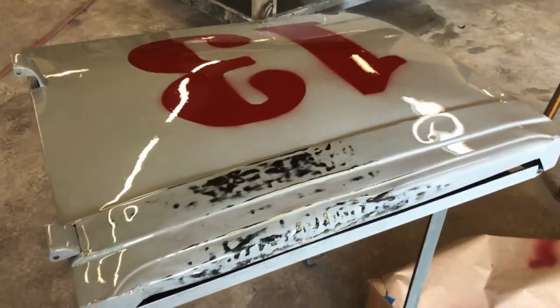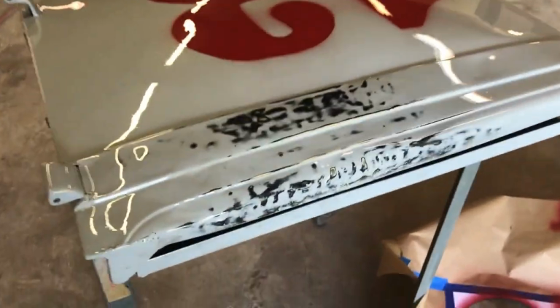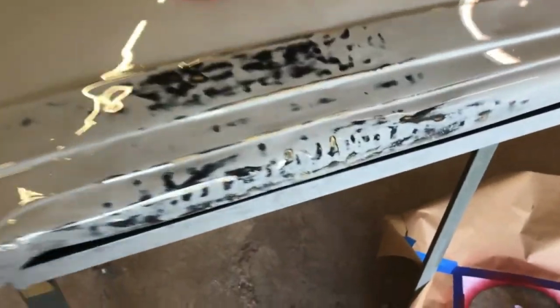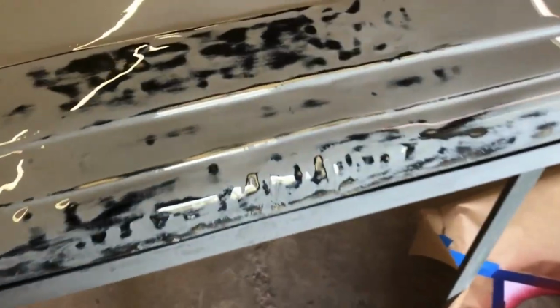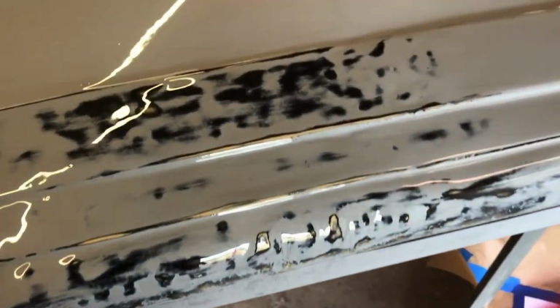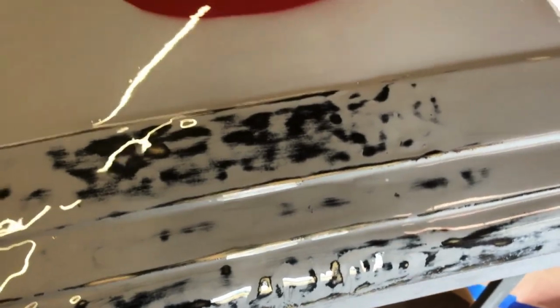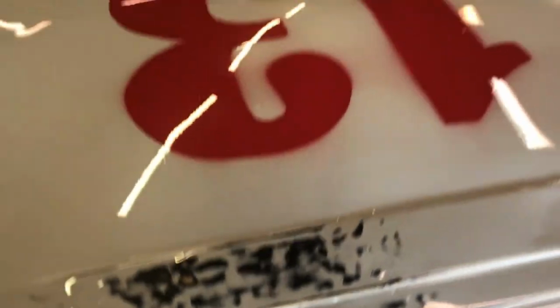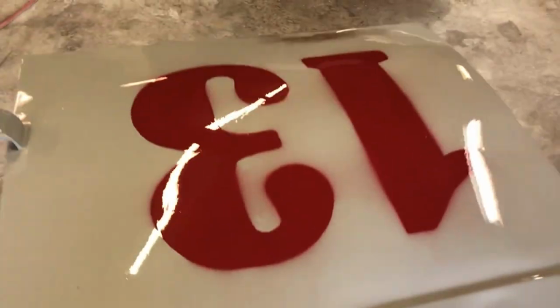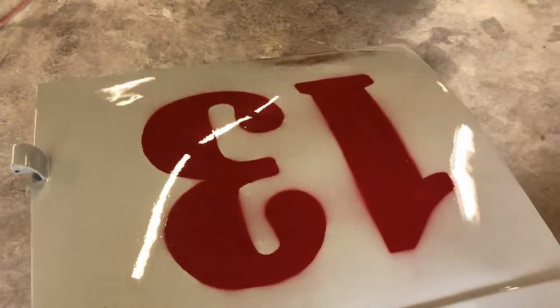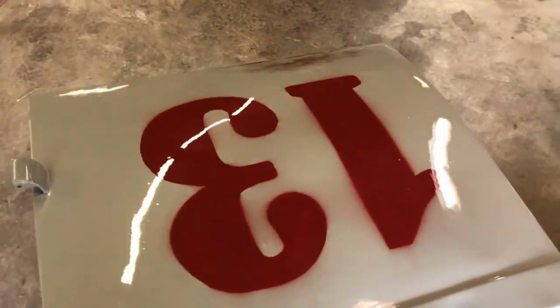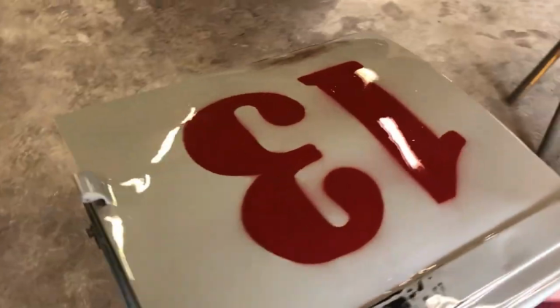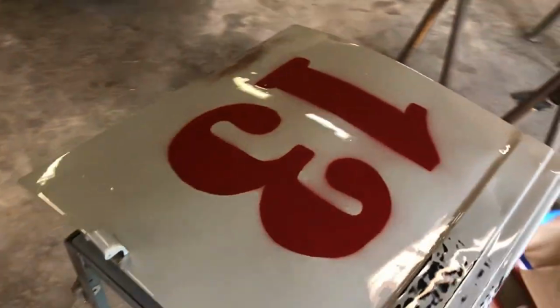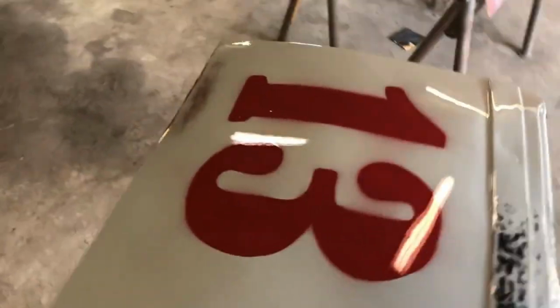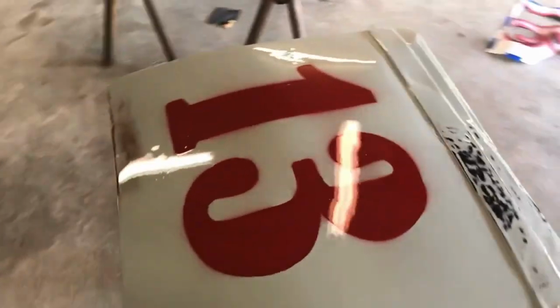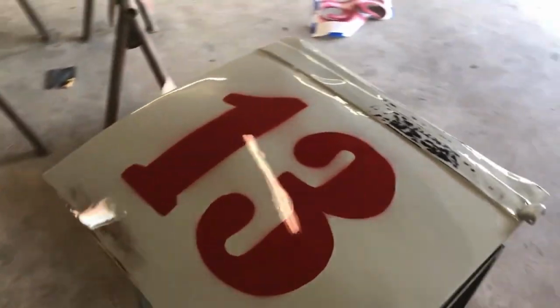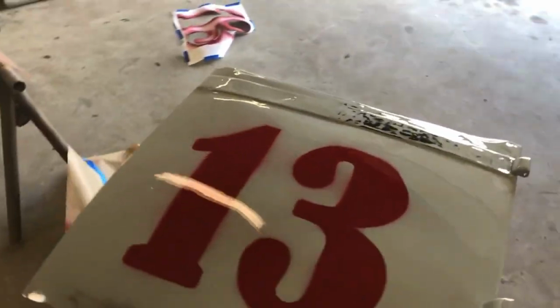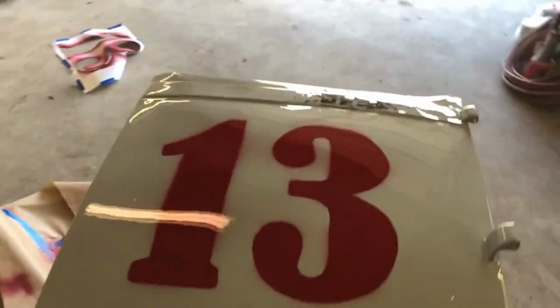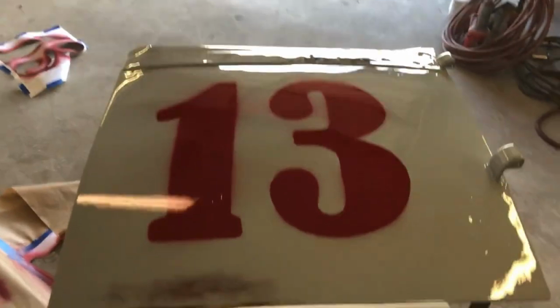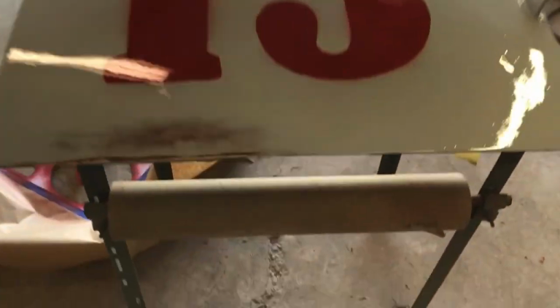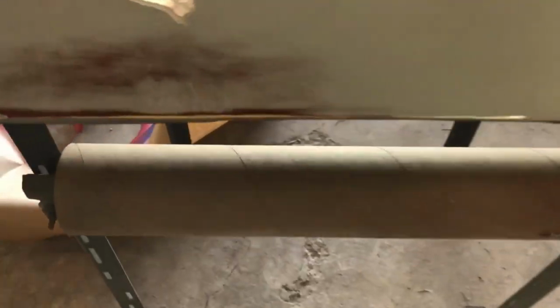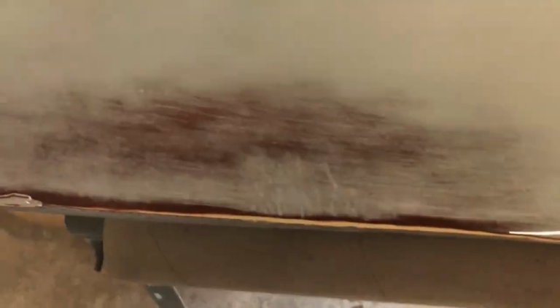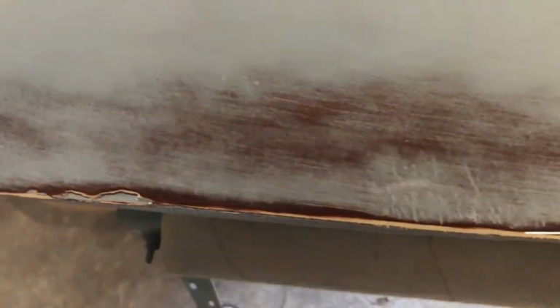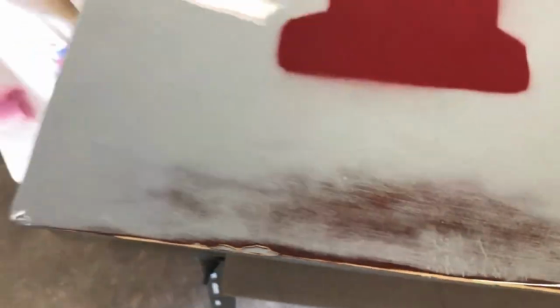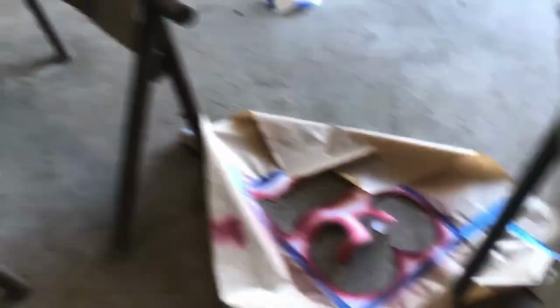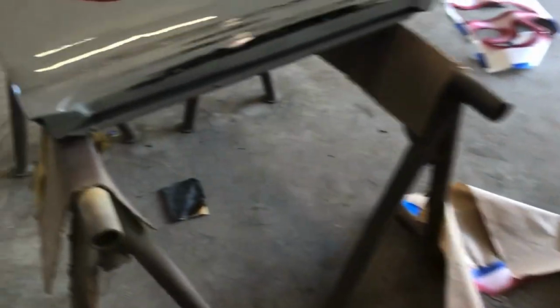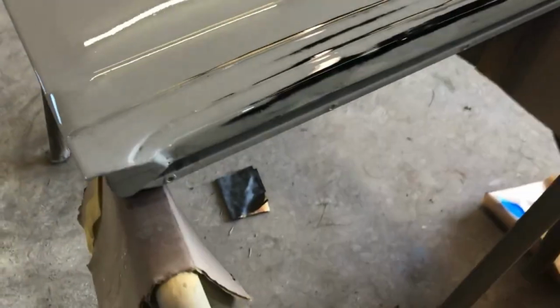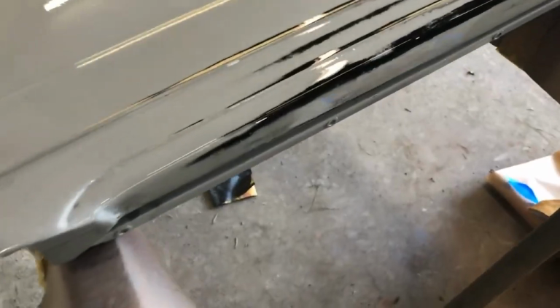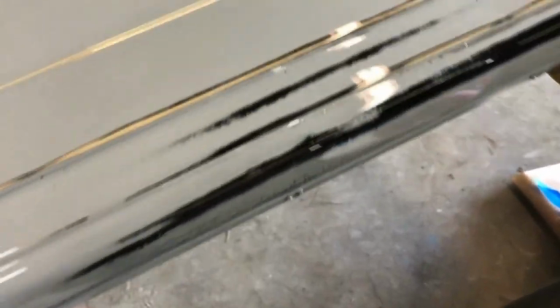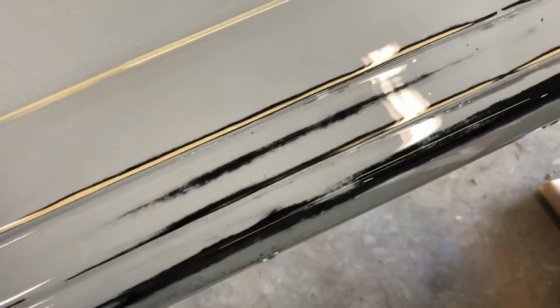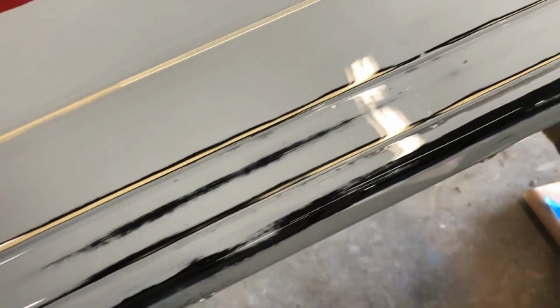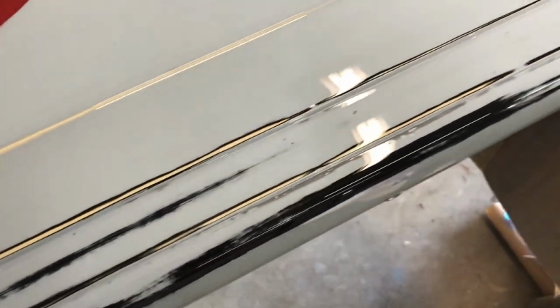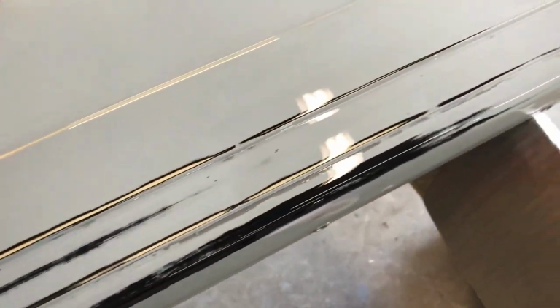We just finished the patina and got it all numbered, got the doors numbered, put the old vintage lettering on, and the patina turned out badass — we got it clear coated. You can see how the patina turned out.